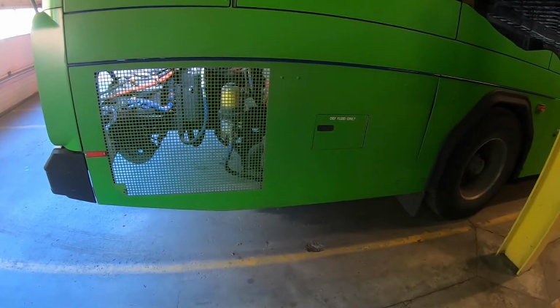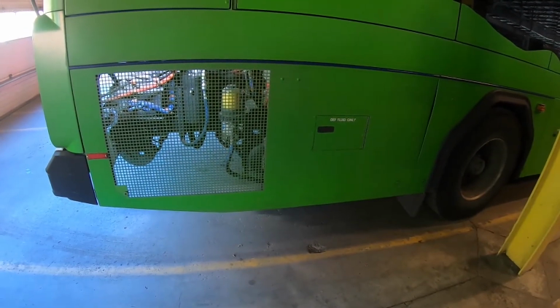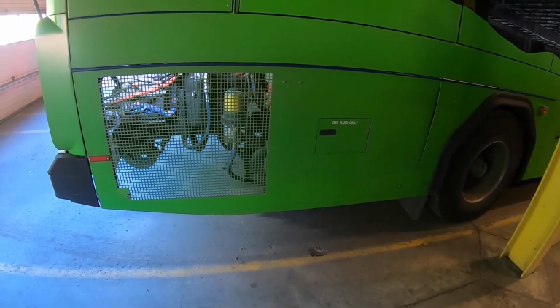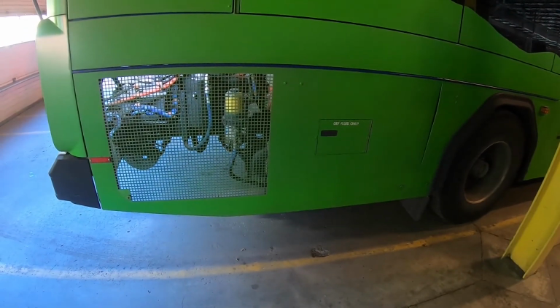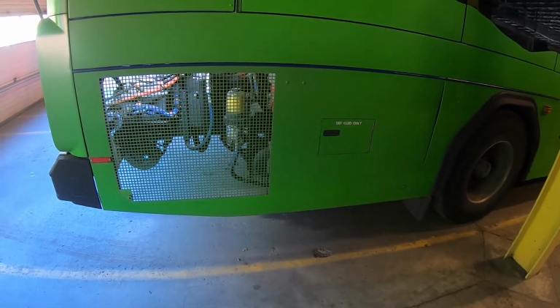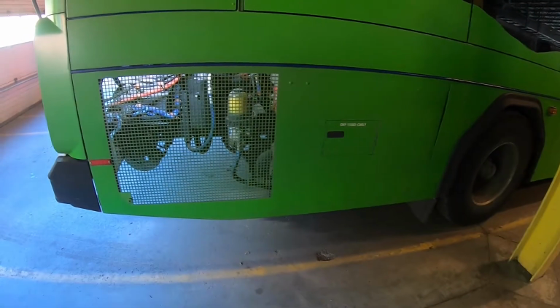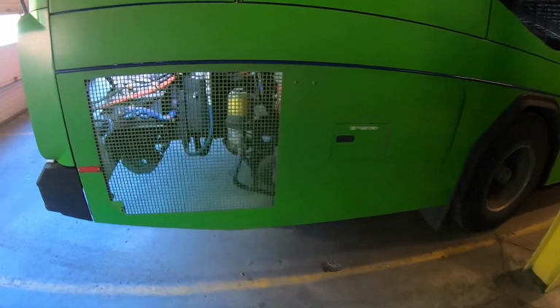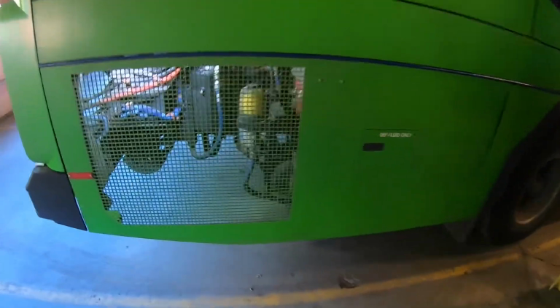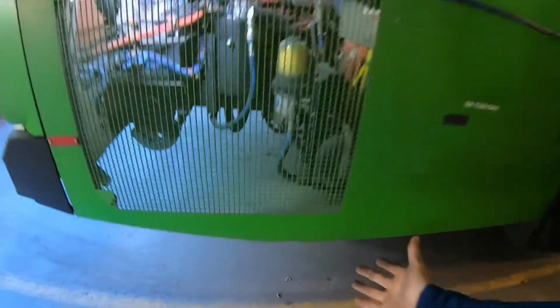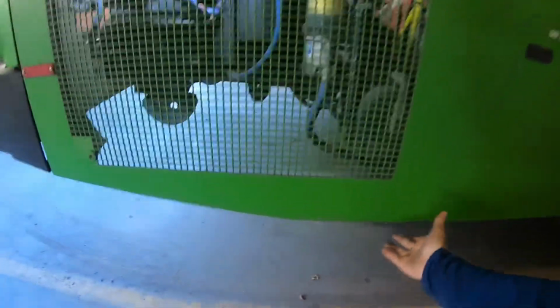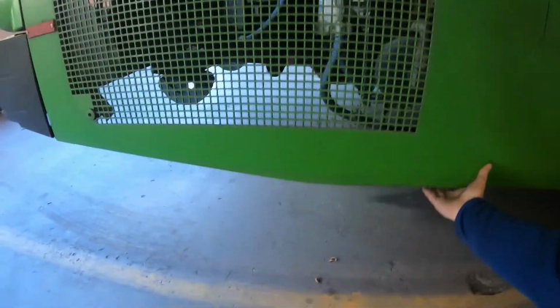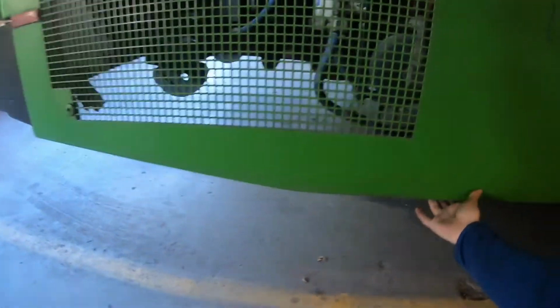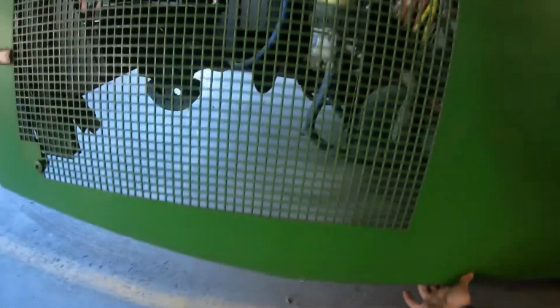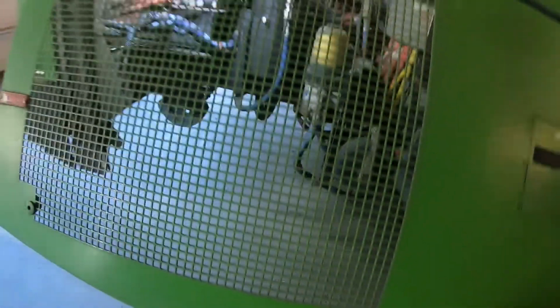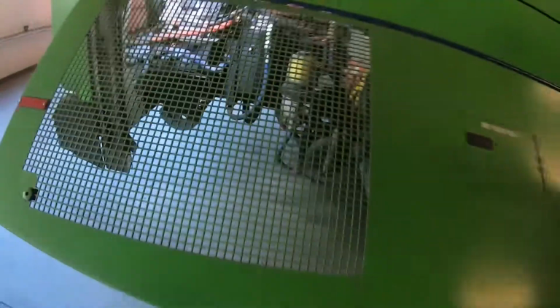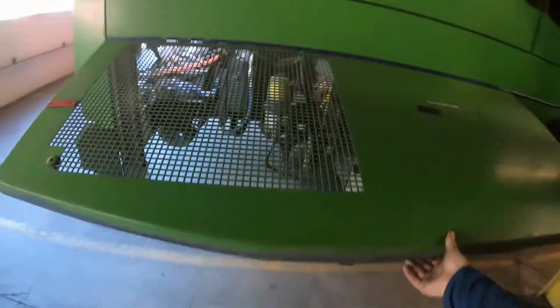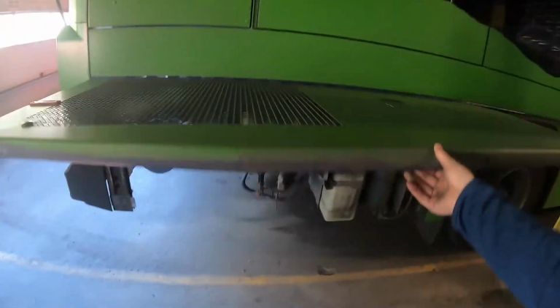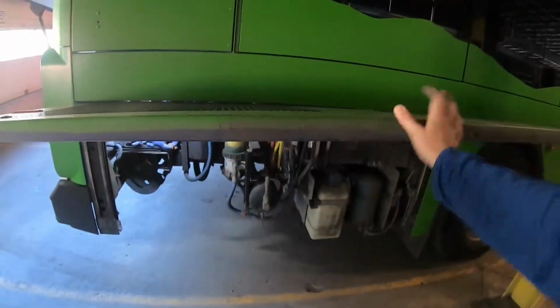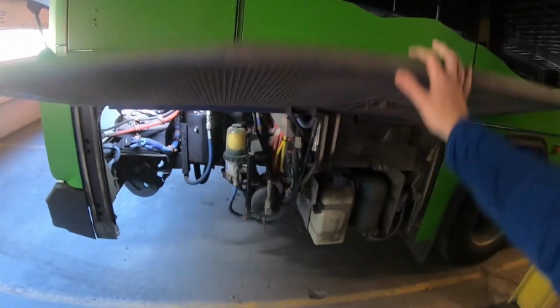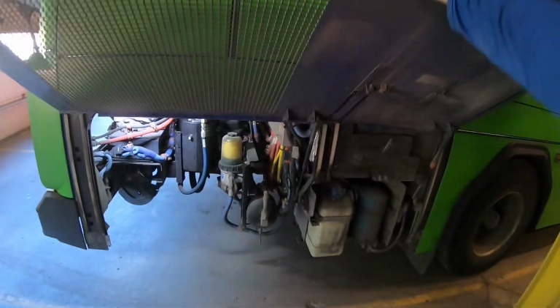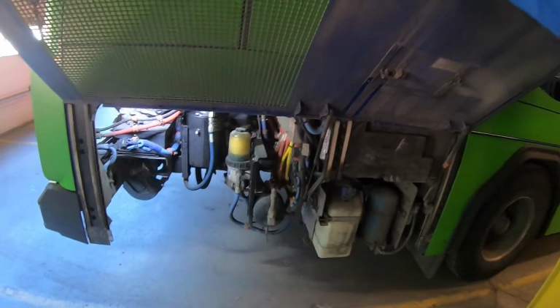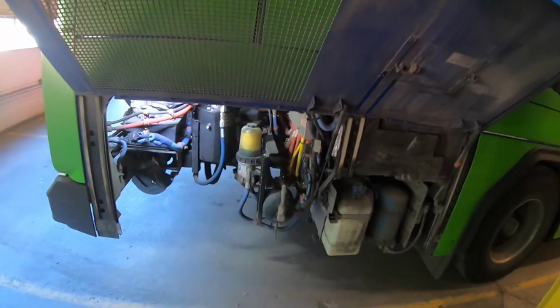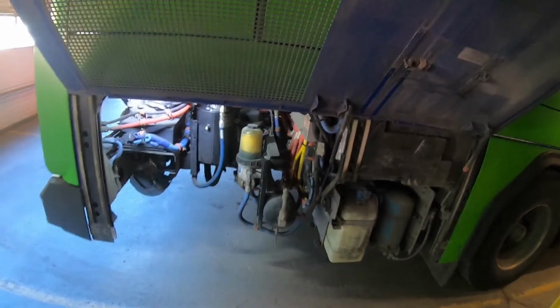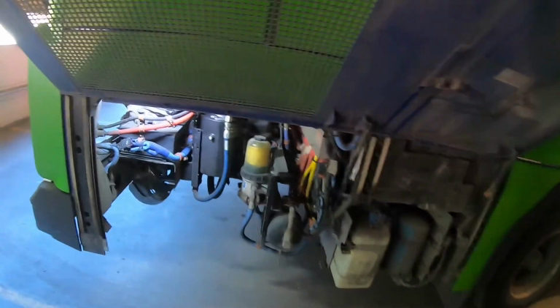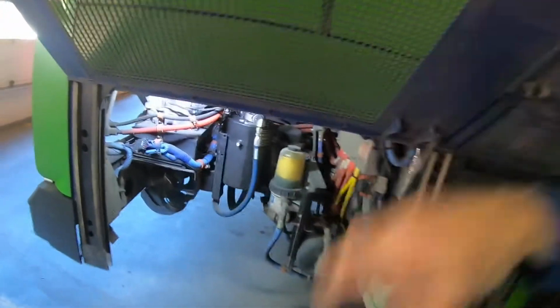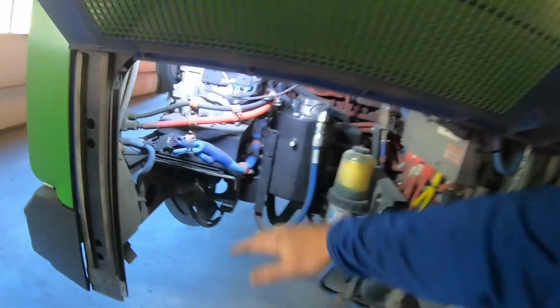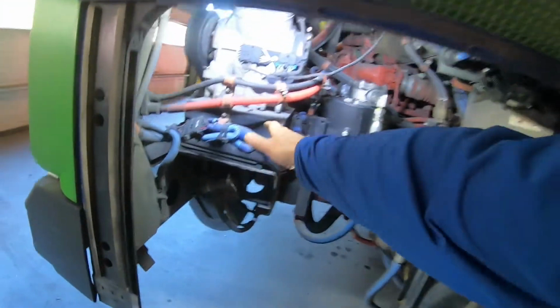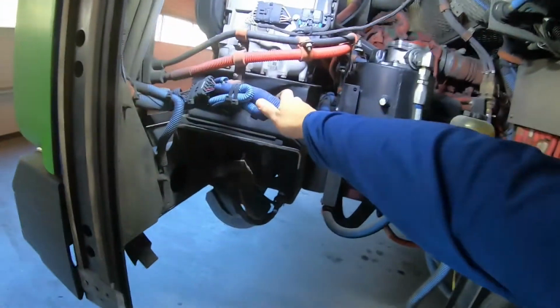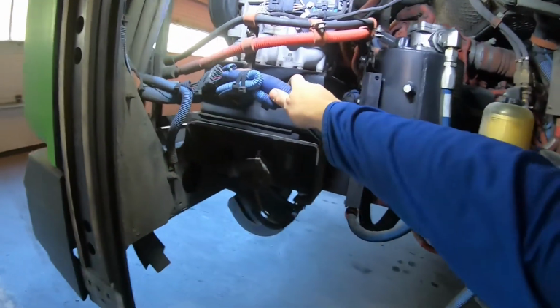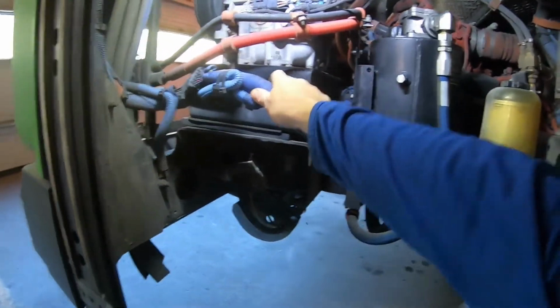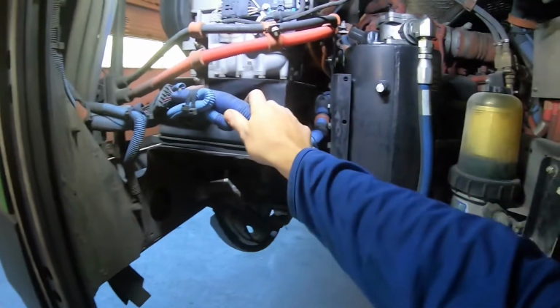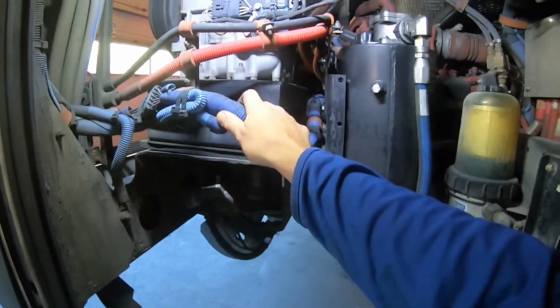To inspect the side engine bay, we're going to open the panel. Make sure that it's secure to the bus and working properly. Electrical wires are not melted or burning.